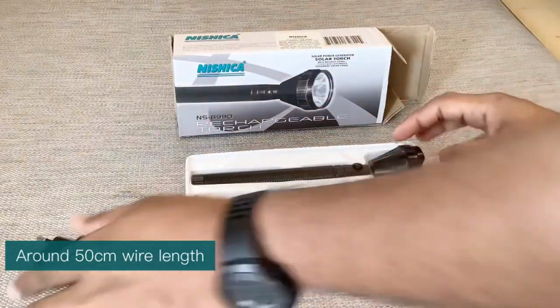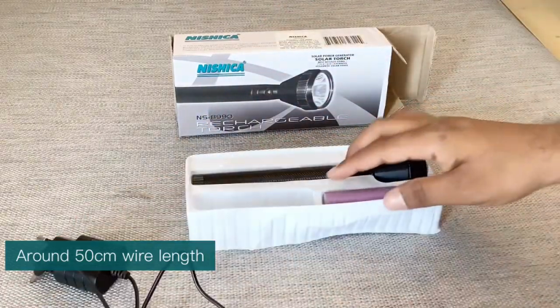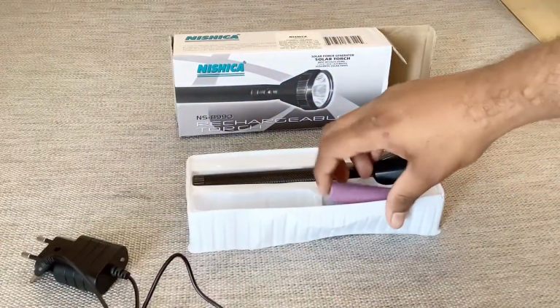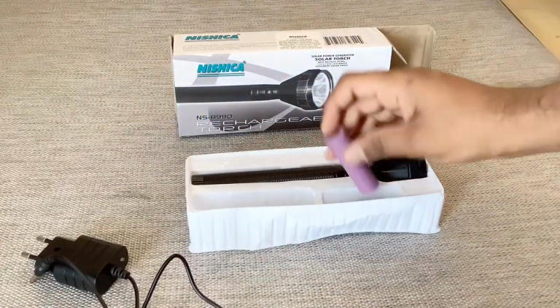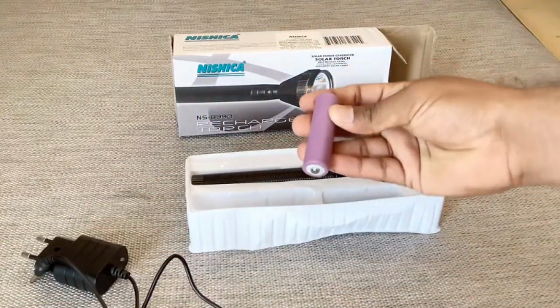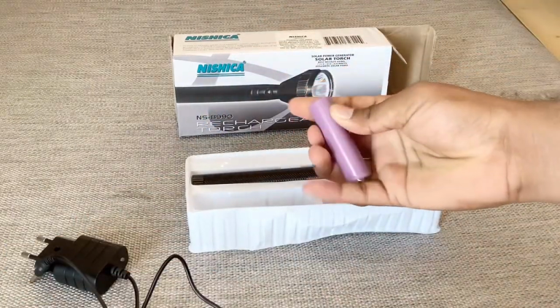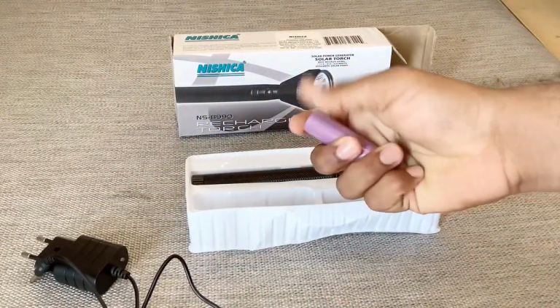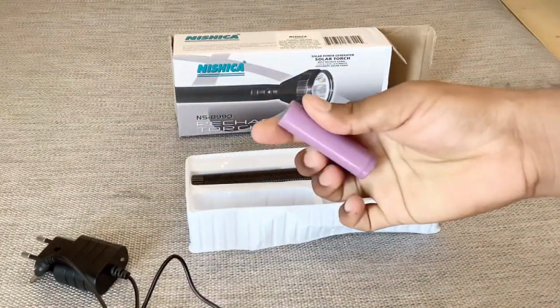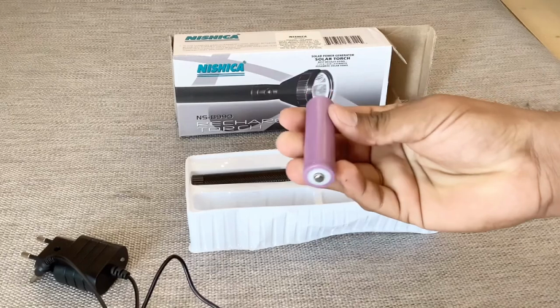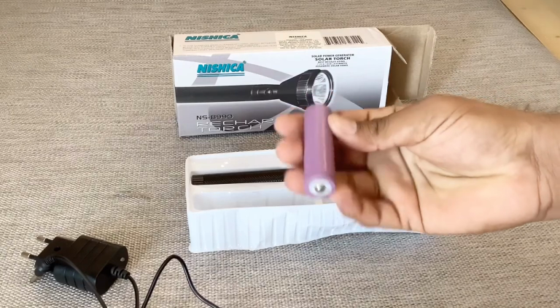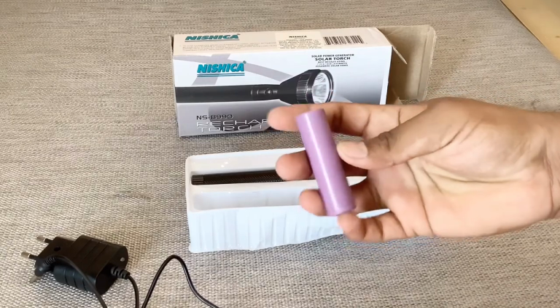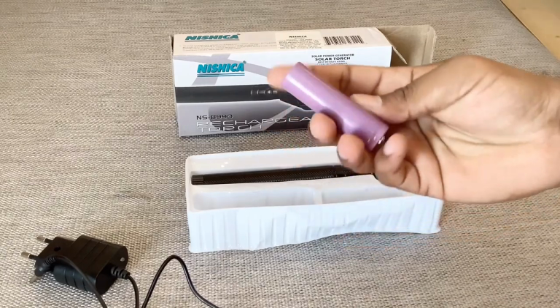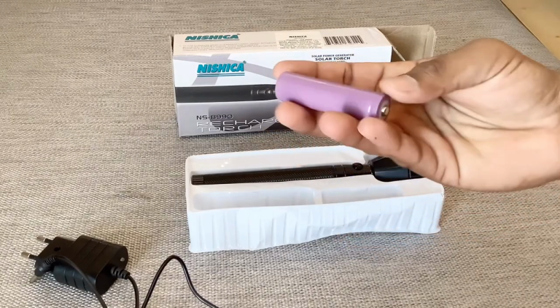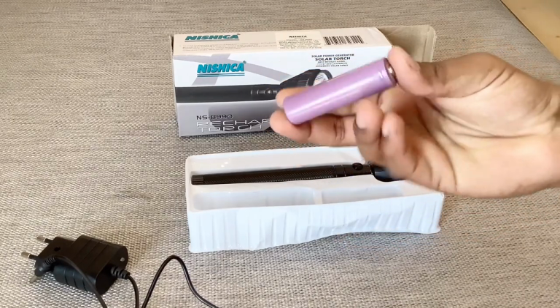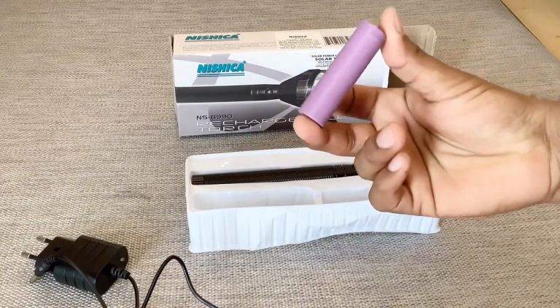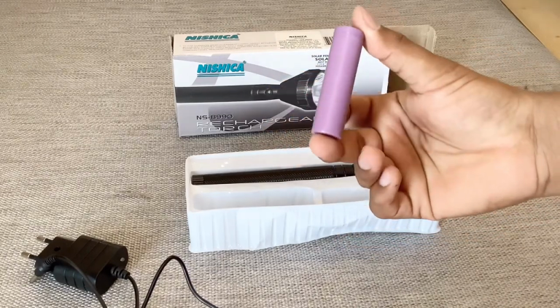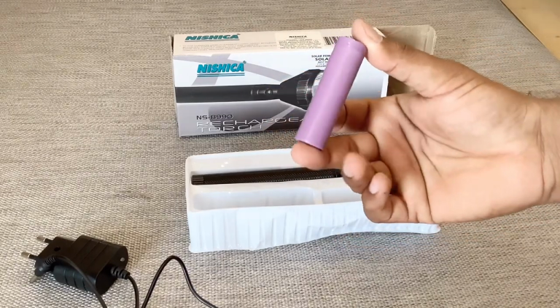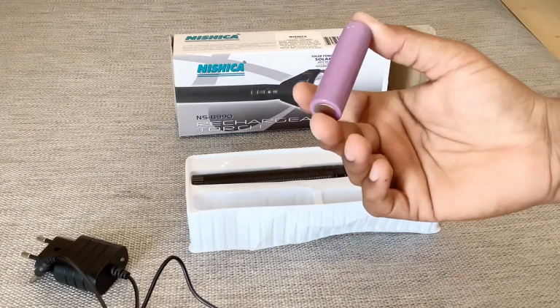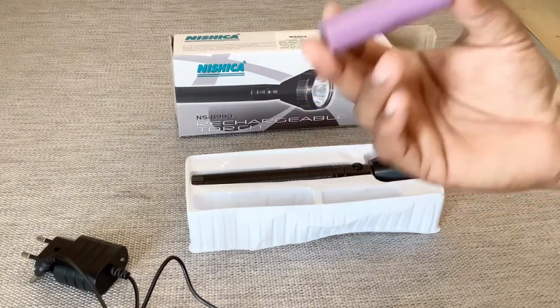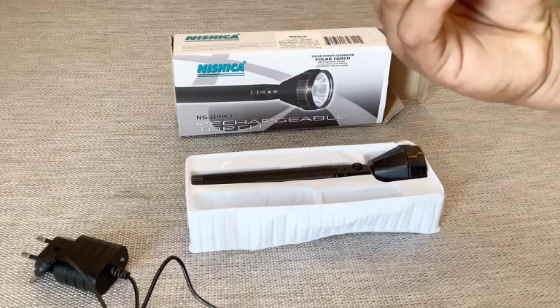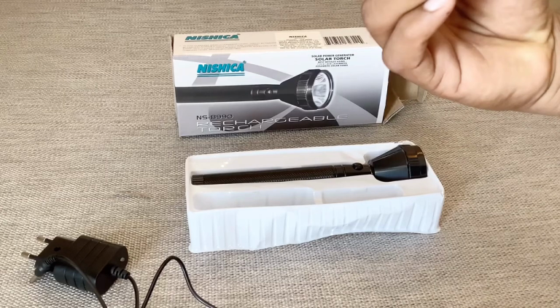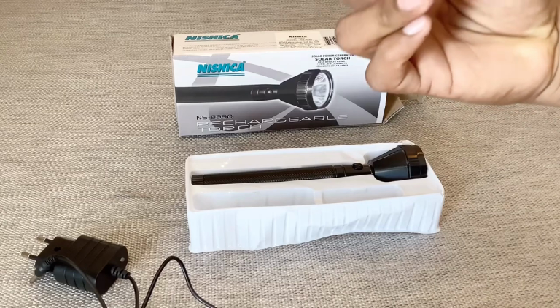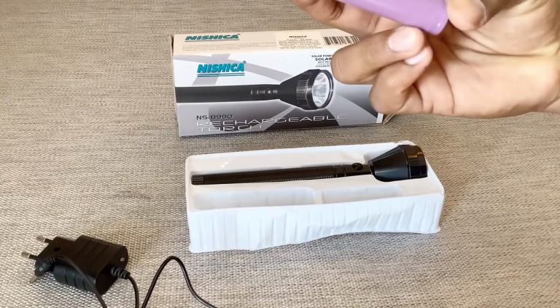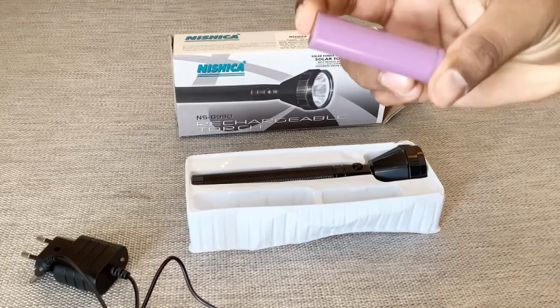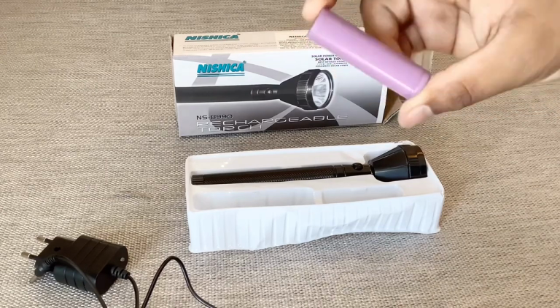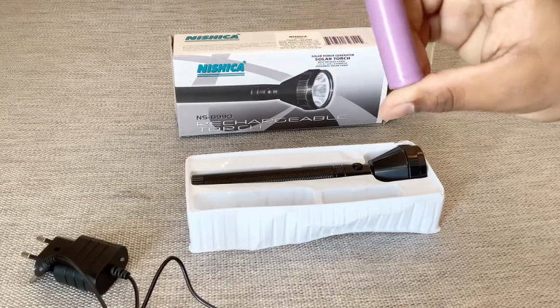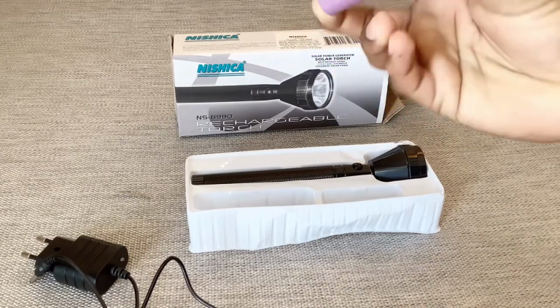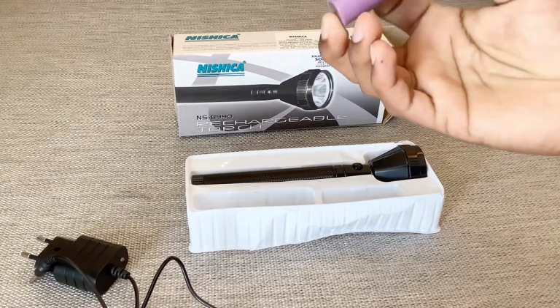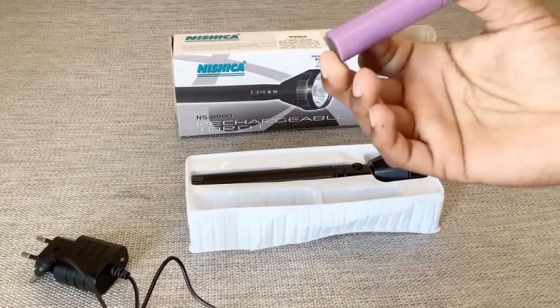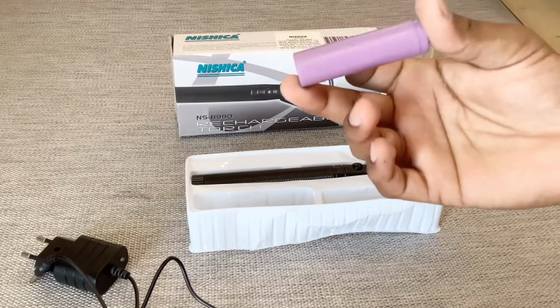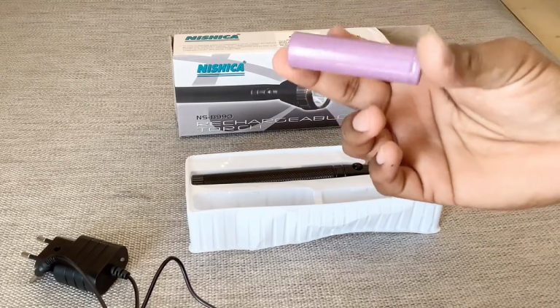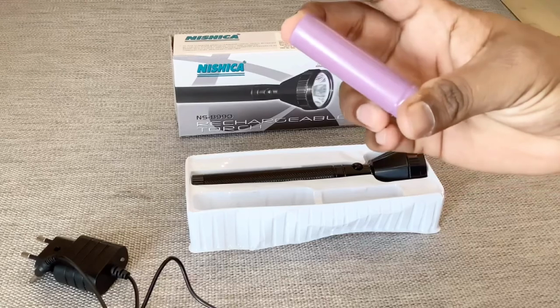And here we can see the battery. It's a rechargeable battery and it's of a big size. As you can see, comparing to normal AAA batteries, it's bigger than that.